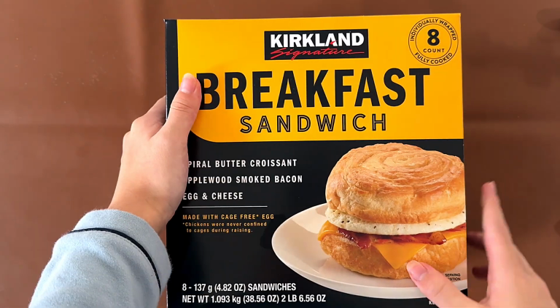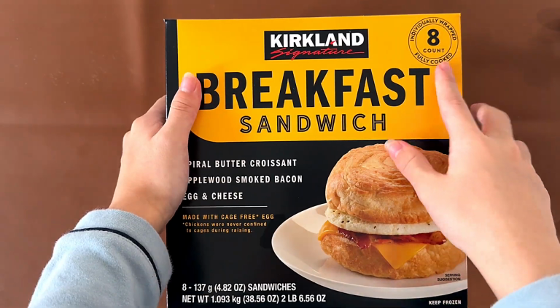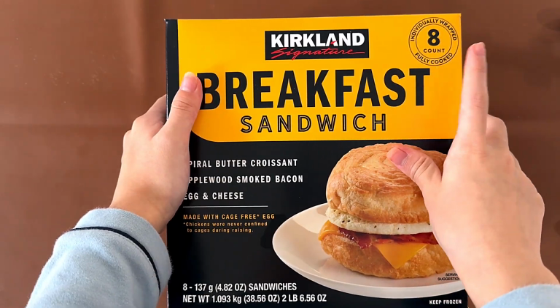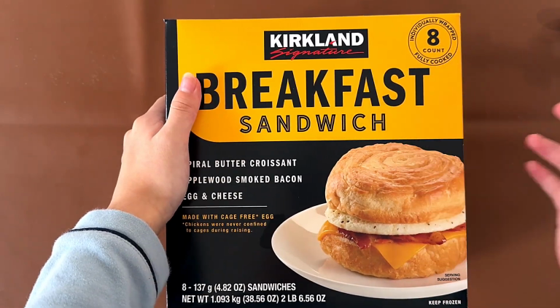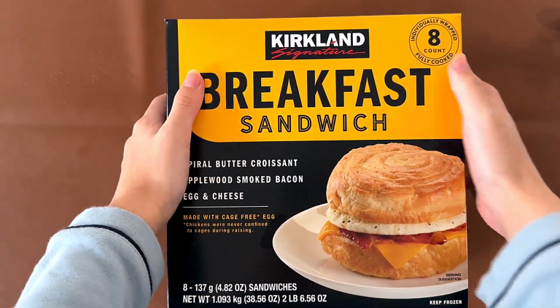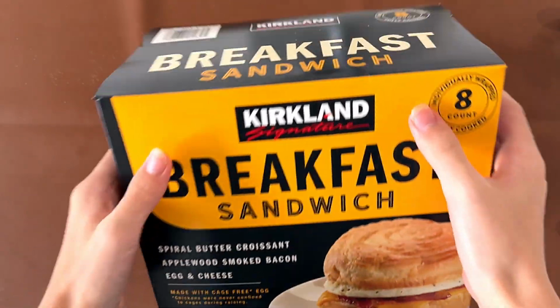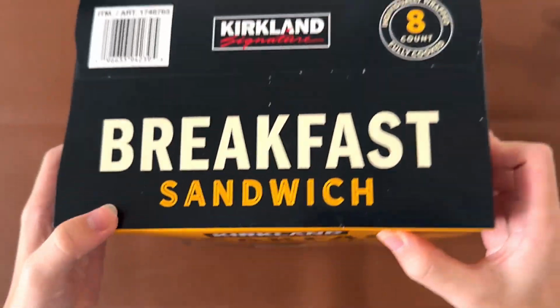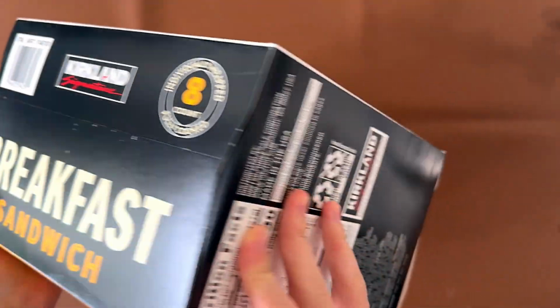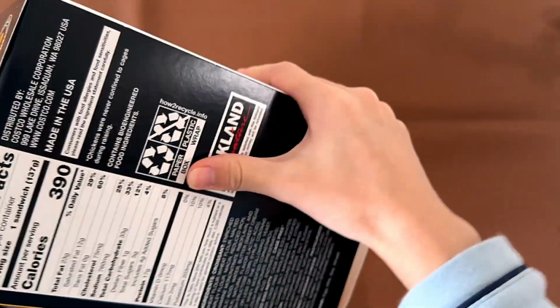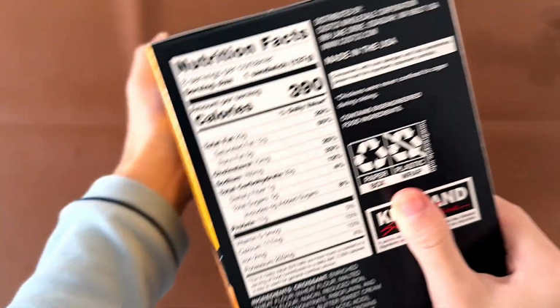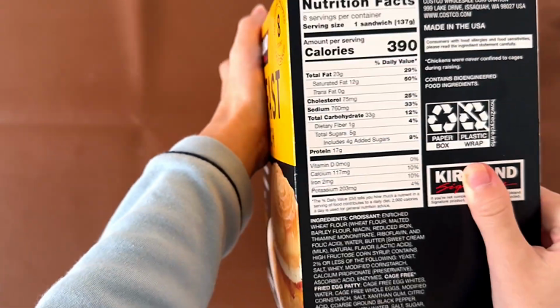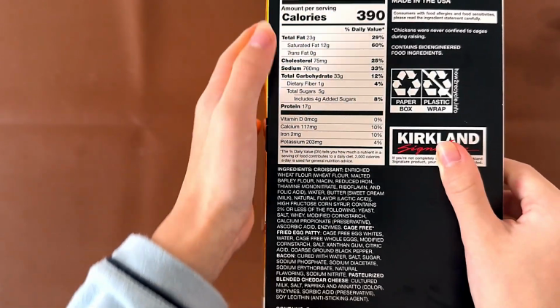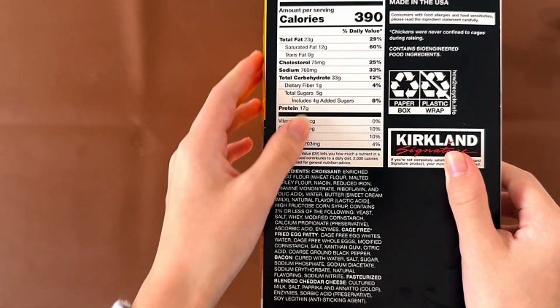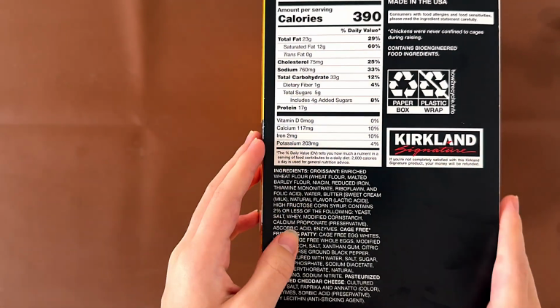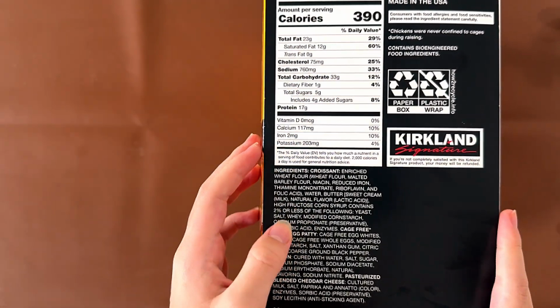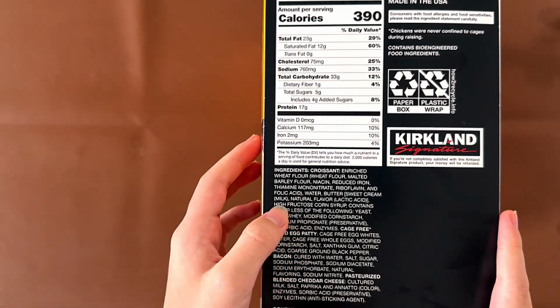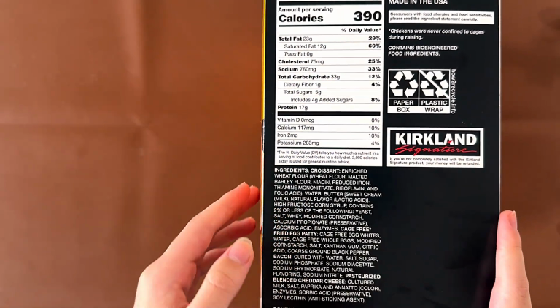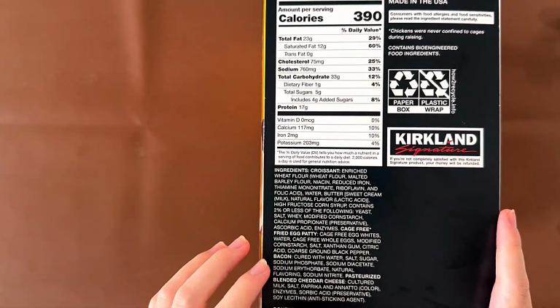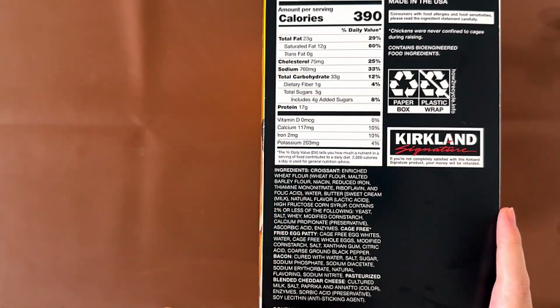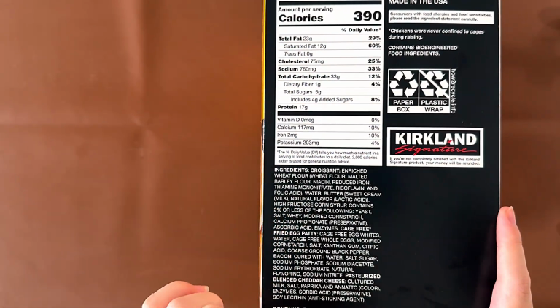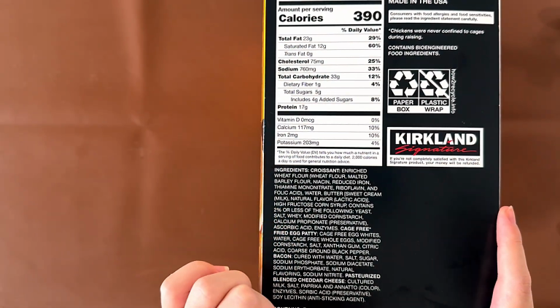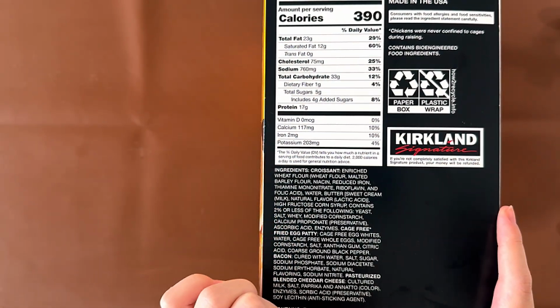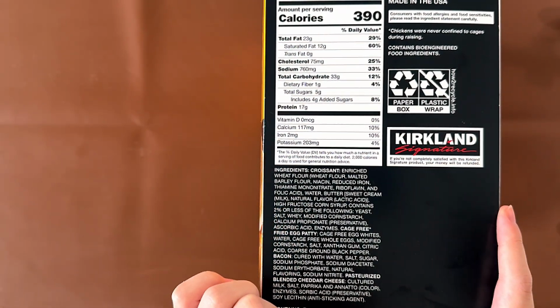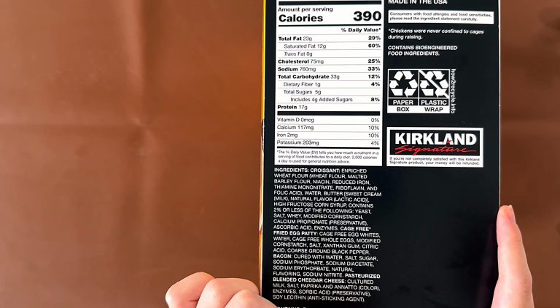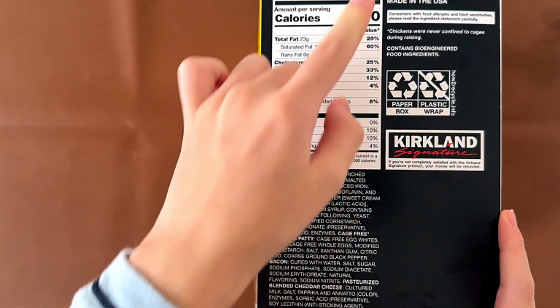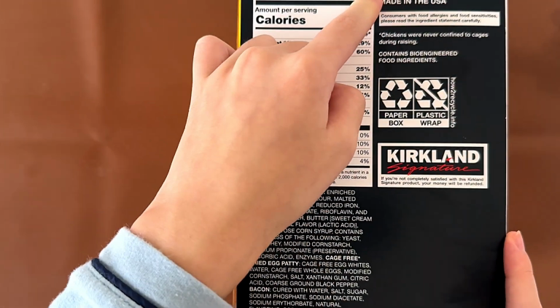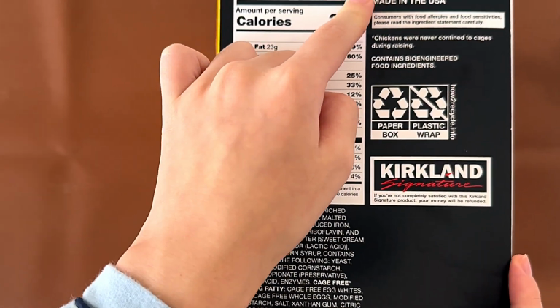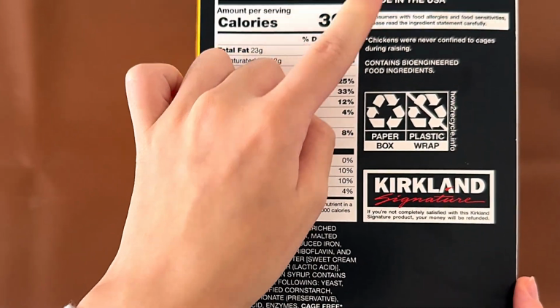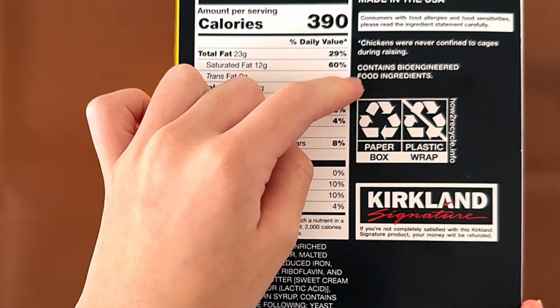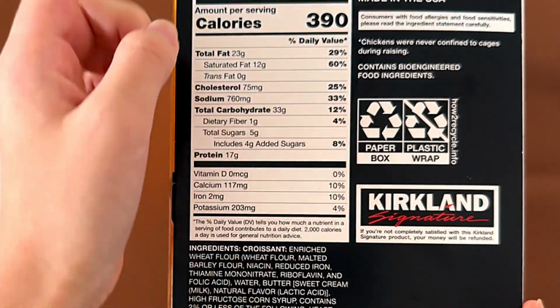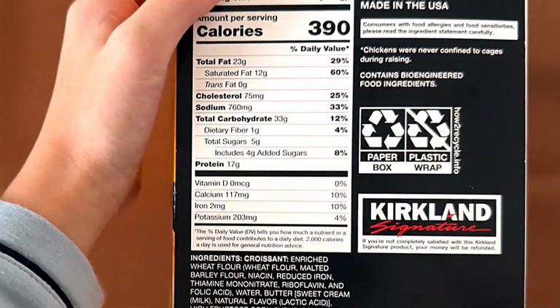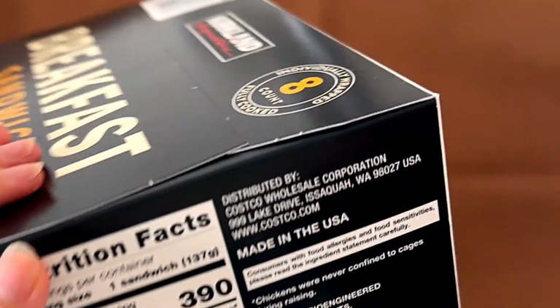Individually wrapped, eight of them. Nutrition facts and ingredients: it contains egg, milk, soy, and wheat. It's made in the United States and contains bioengineered food ingredients.